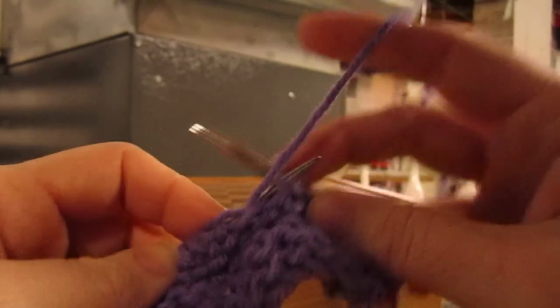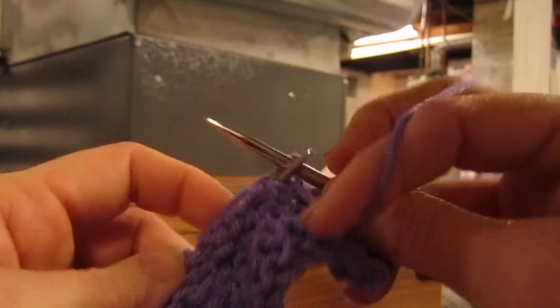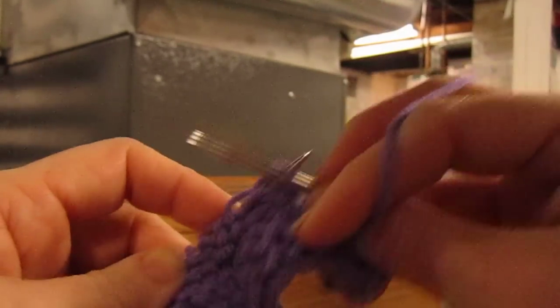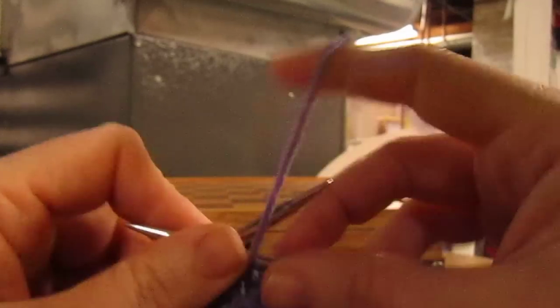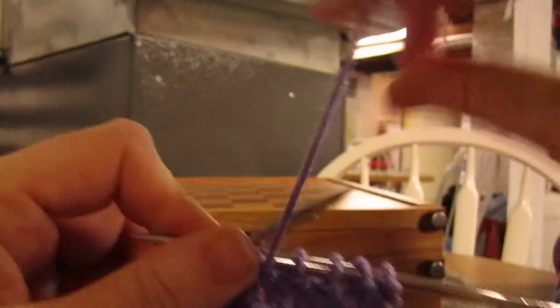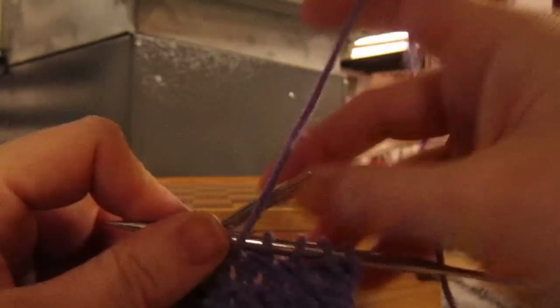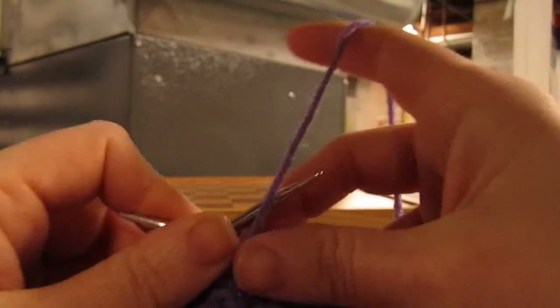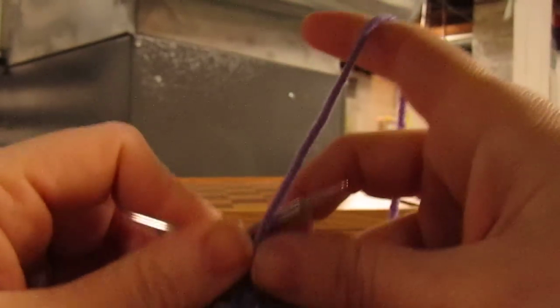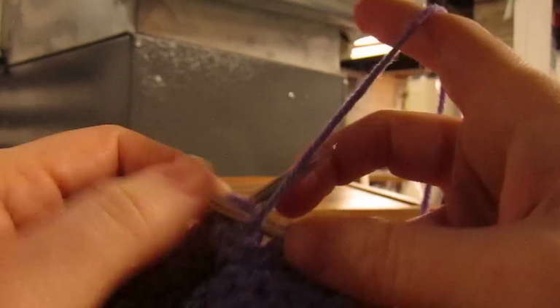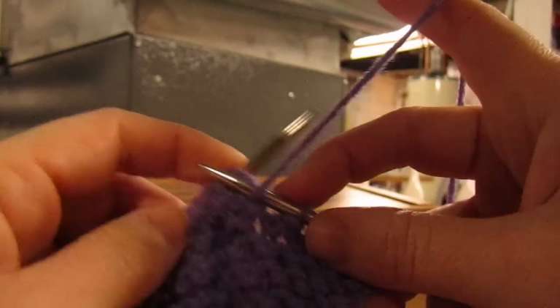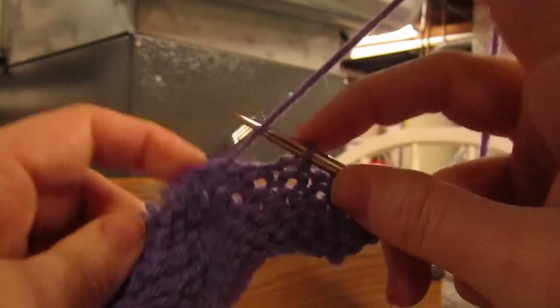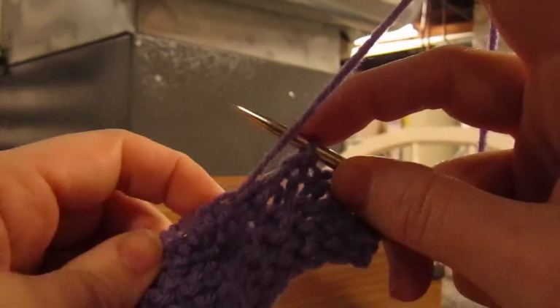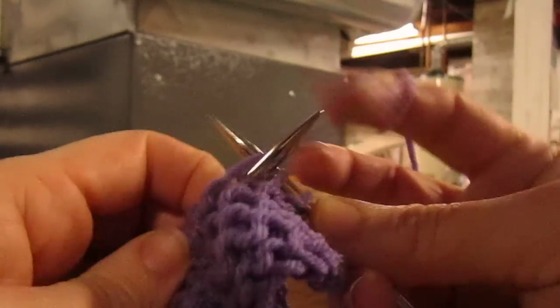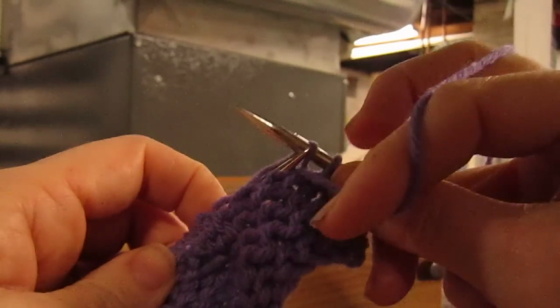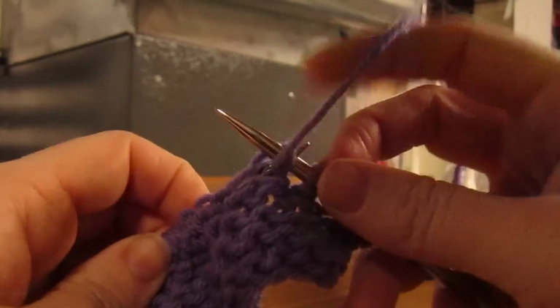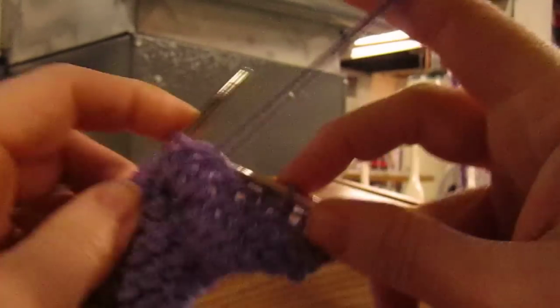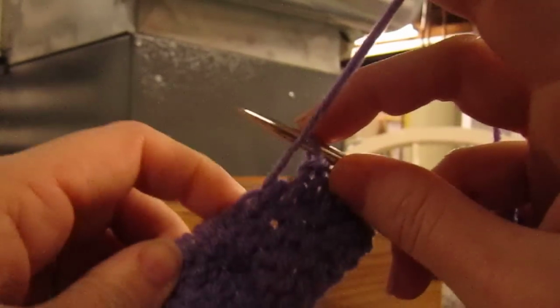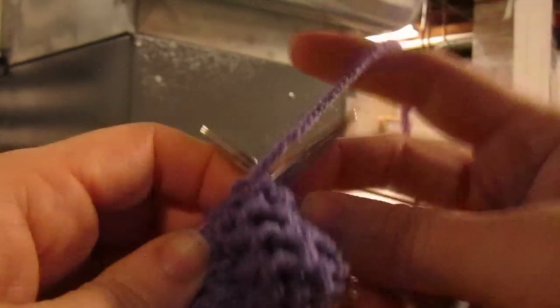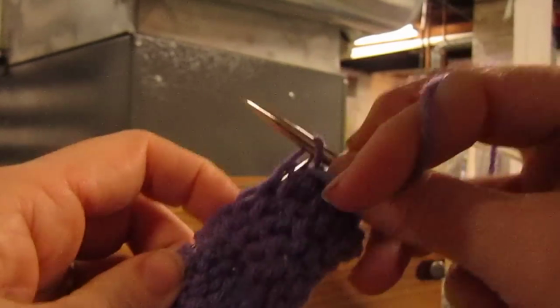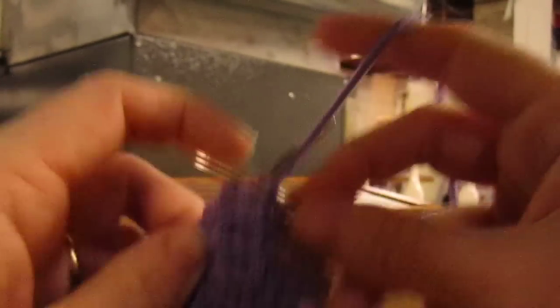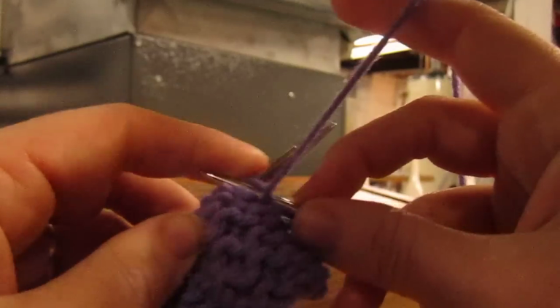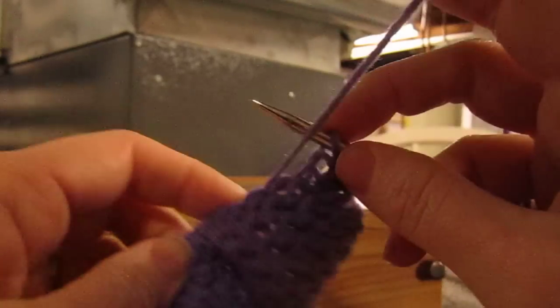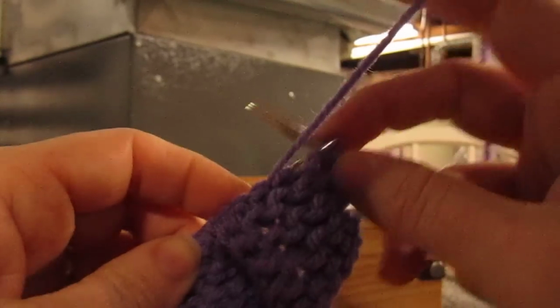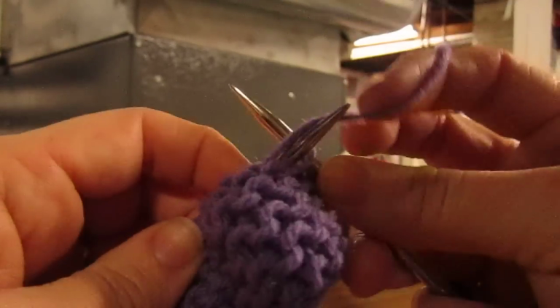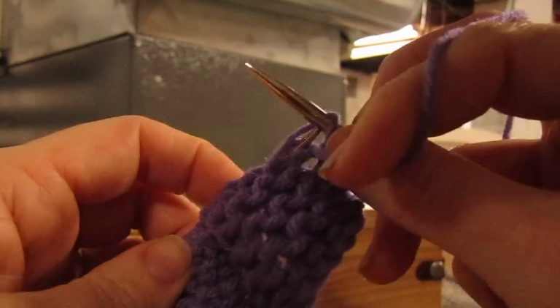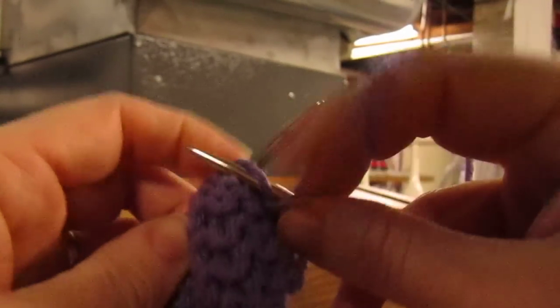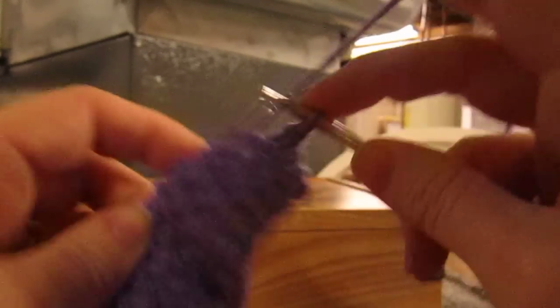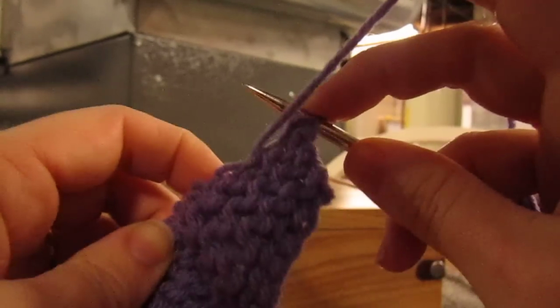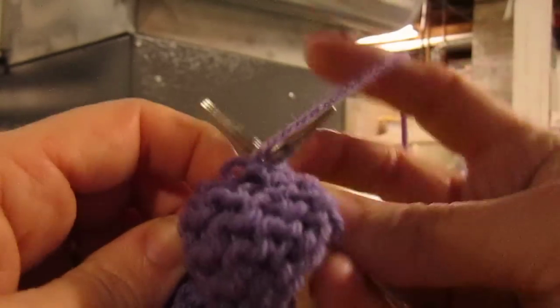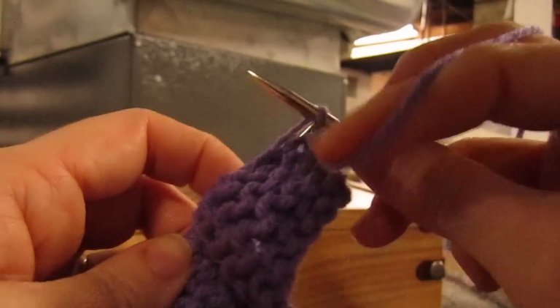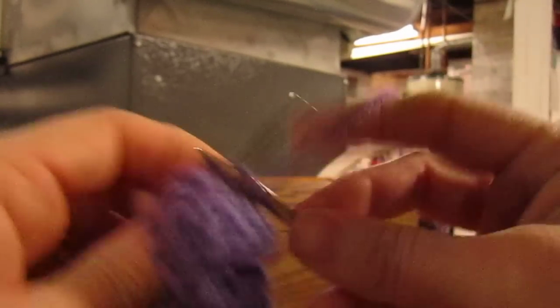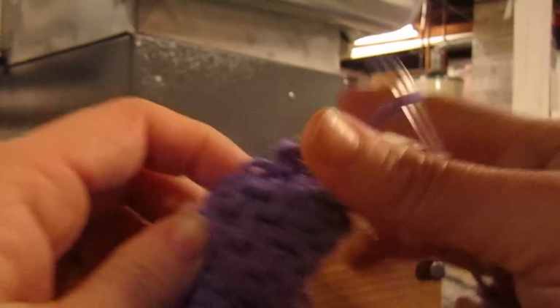I have actually been told that I knit wrong. I've been told I shouldn't teach other people how to knit the way I do because I'm left-handed and because I'm combined. There's nothing wrong with it.